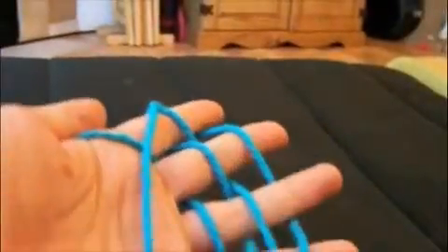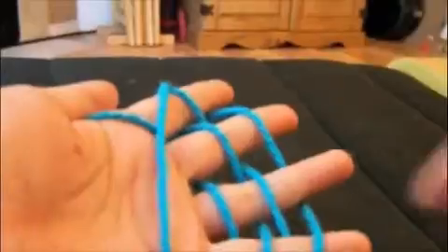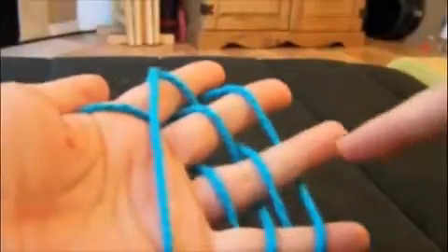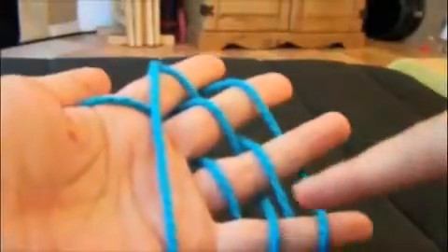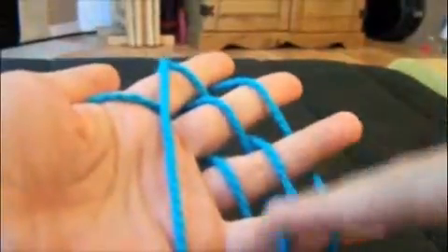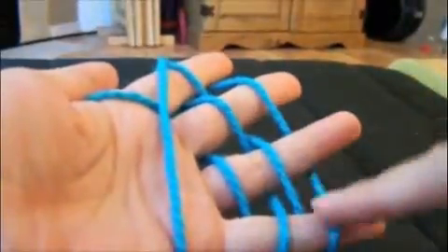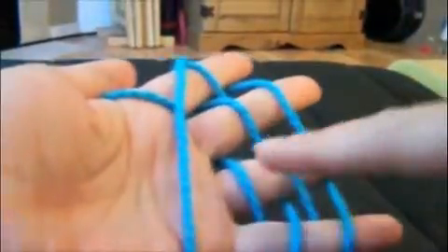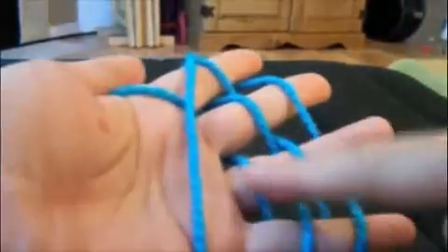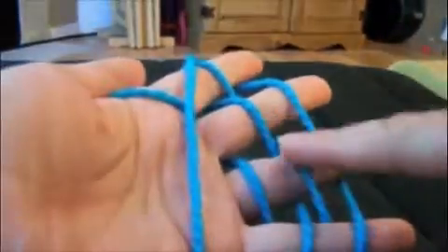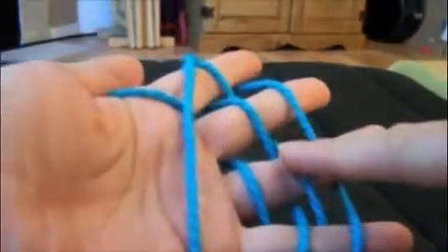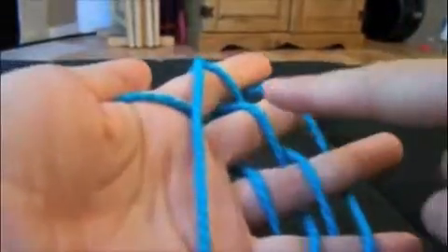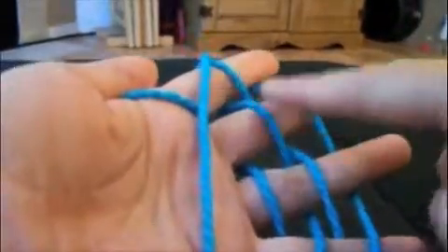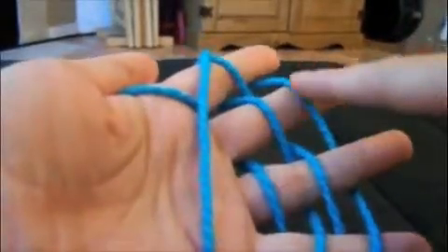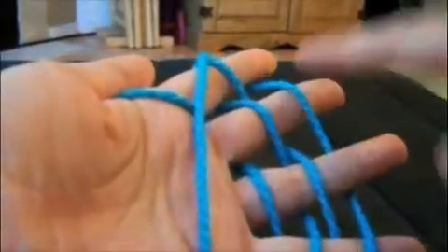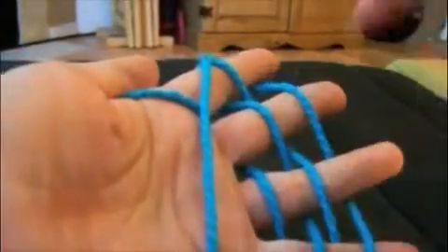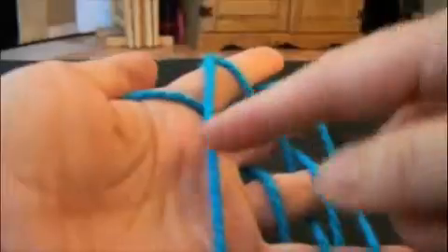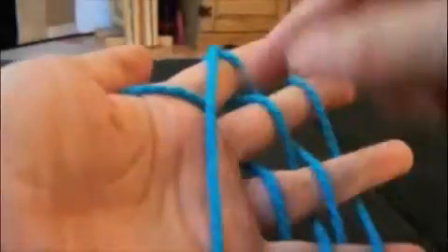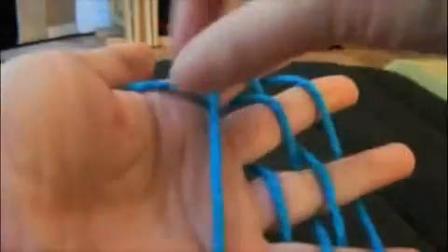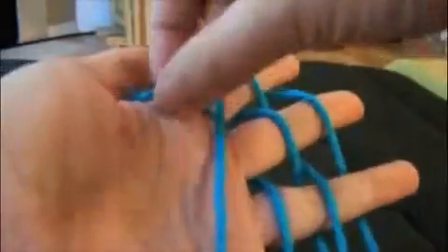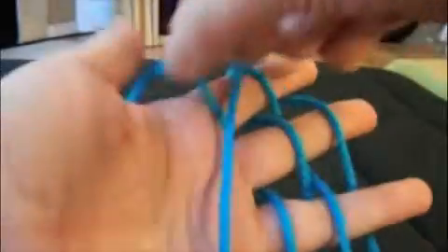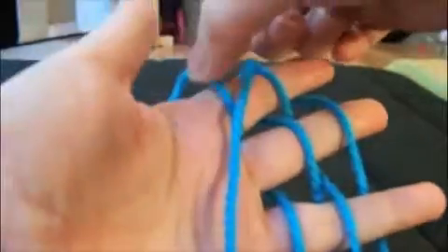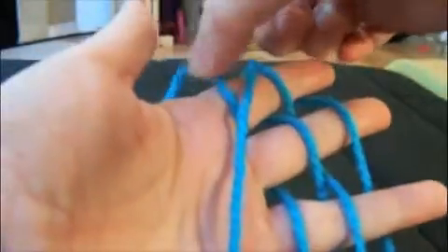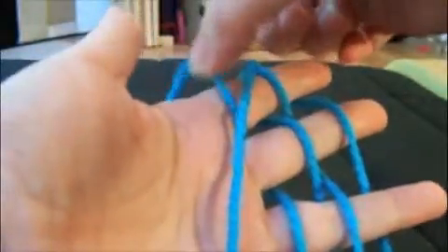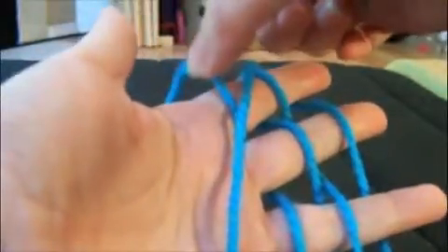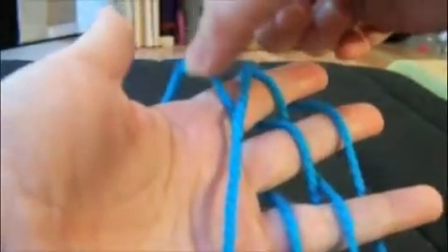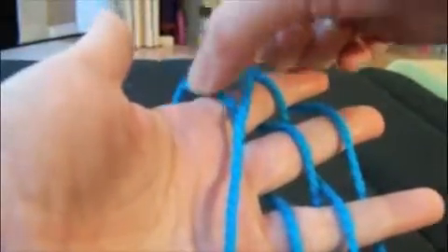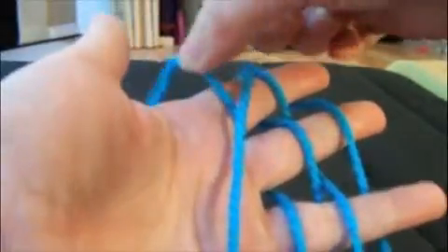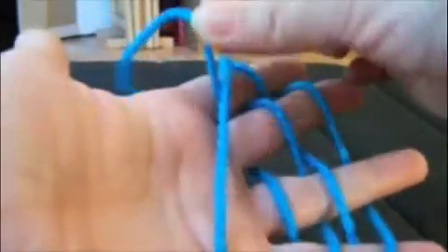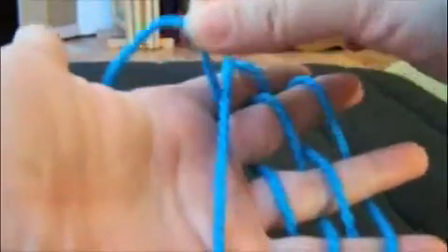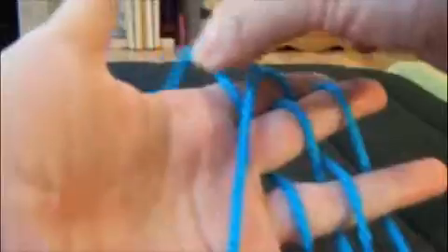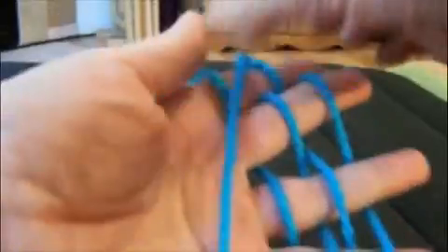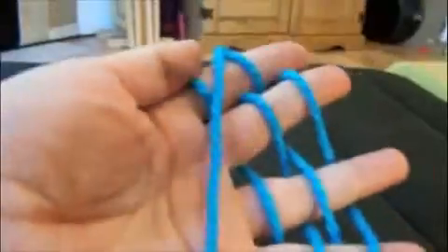Now you should have two loops on the front of each finger. The loop on your first finger — your final loop — is actually the tail that you put over your hand earlier.